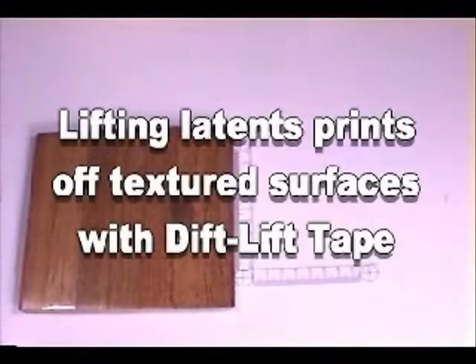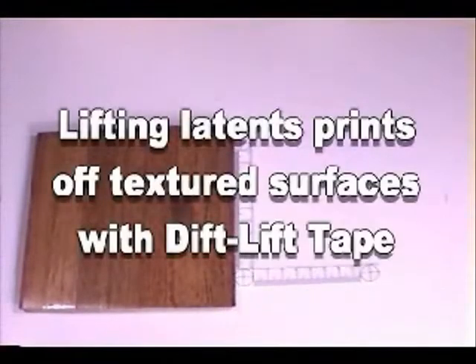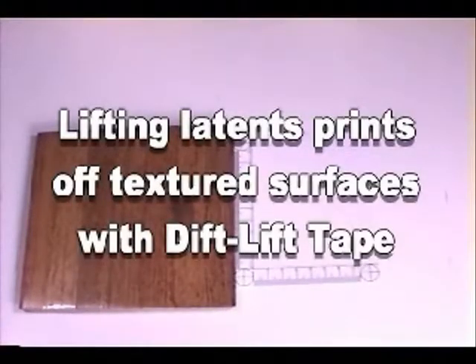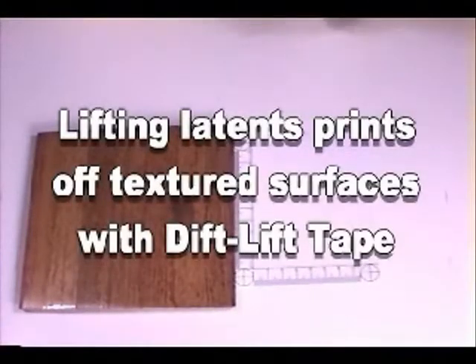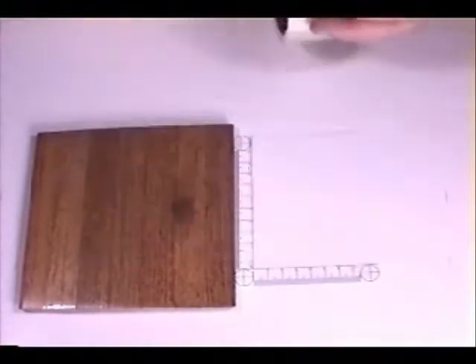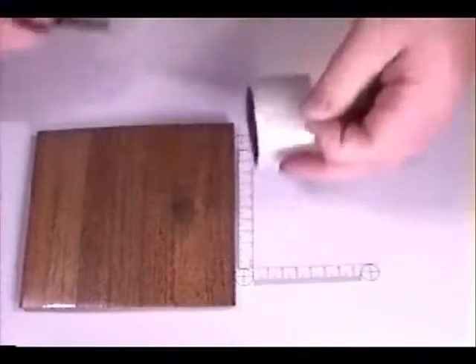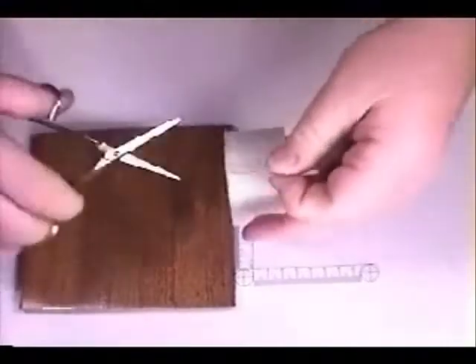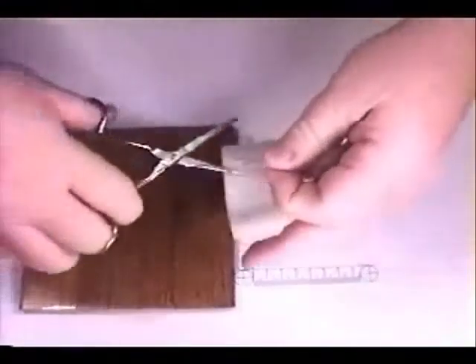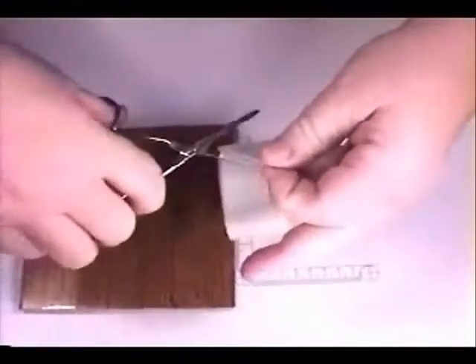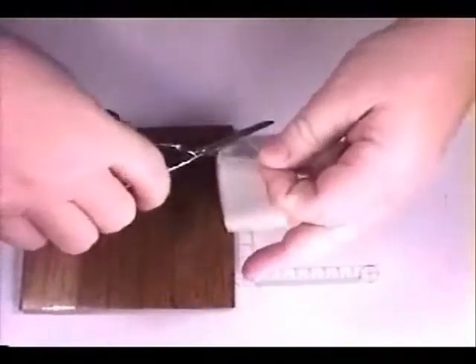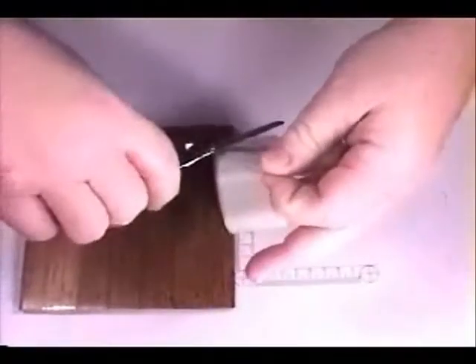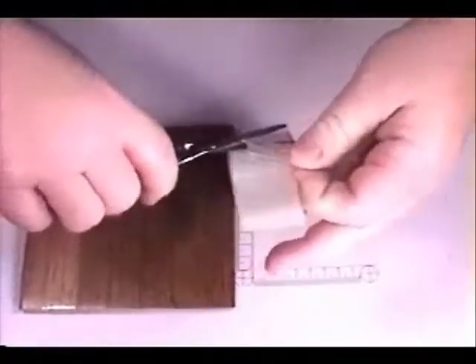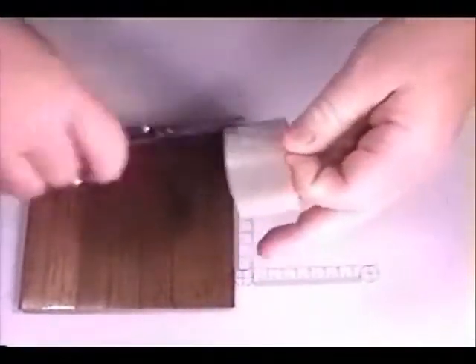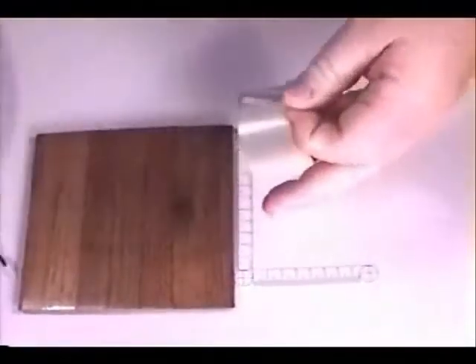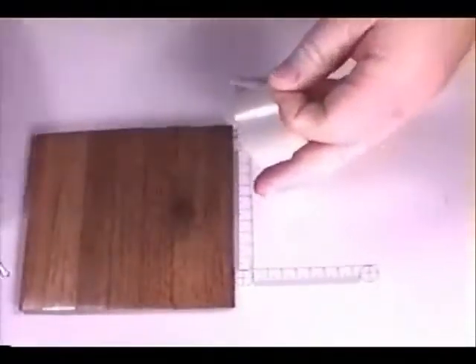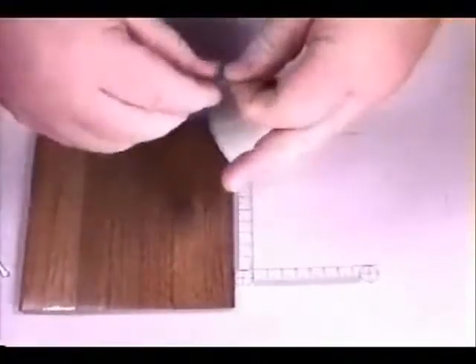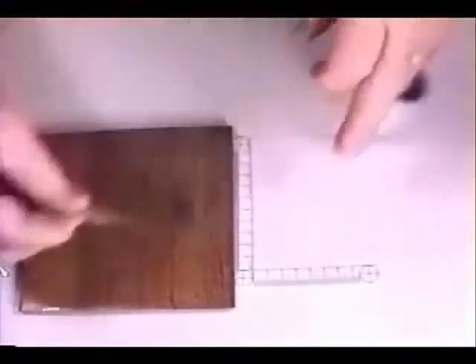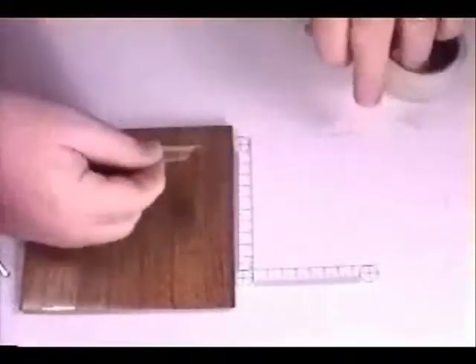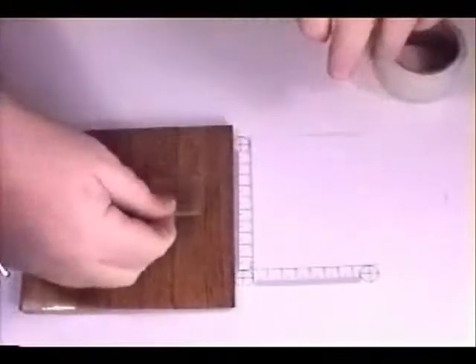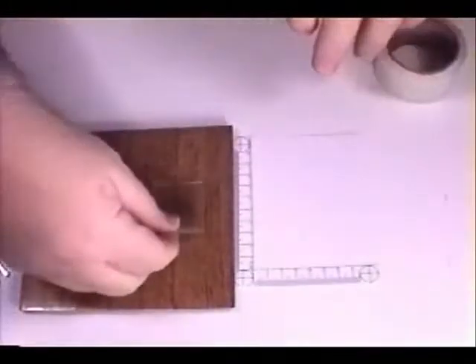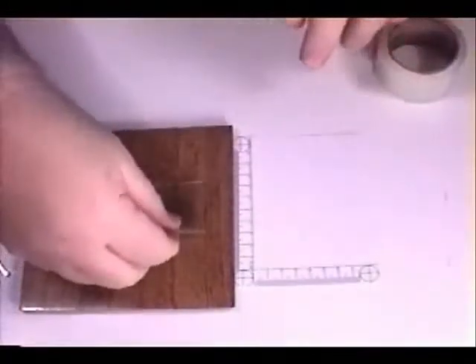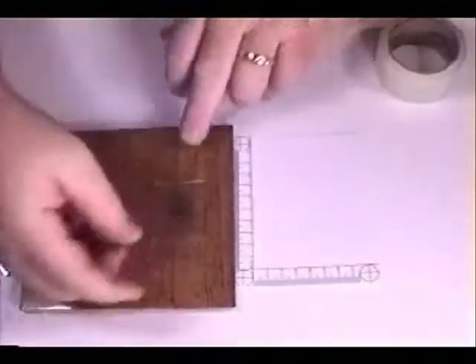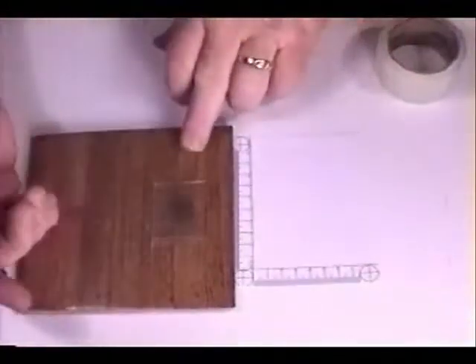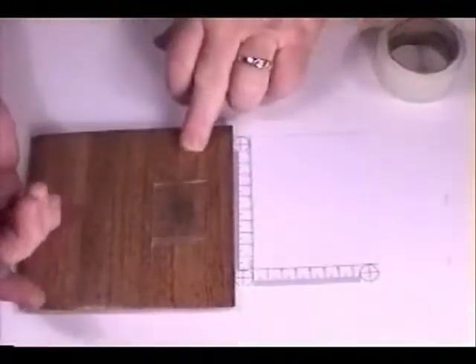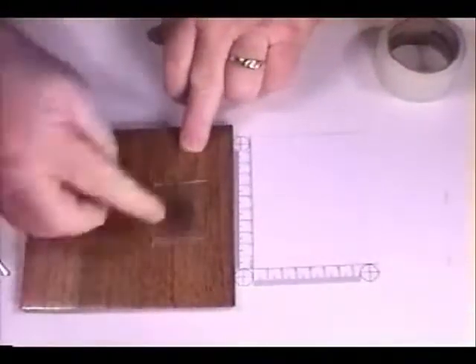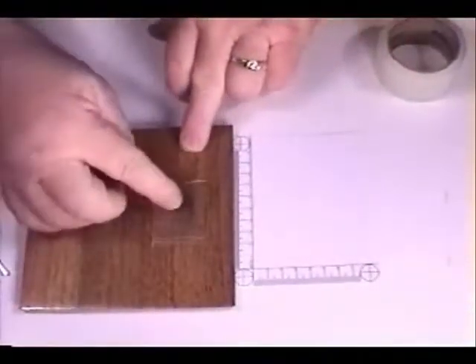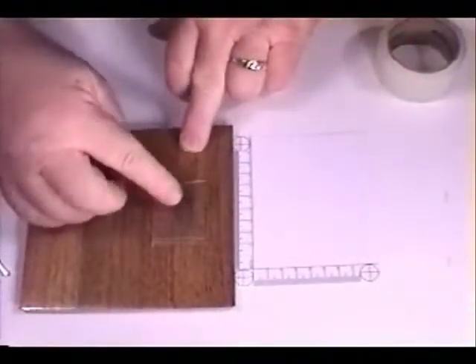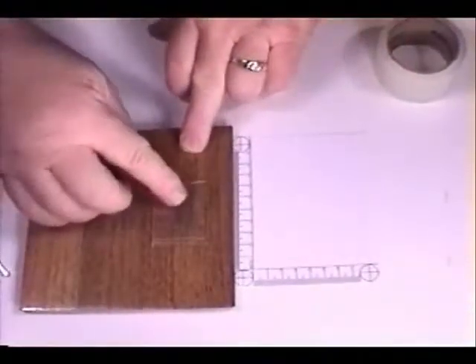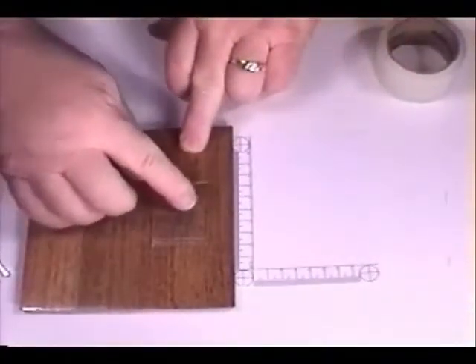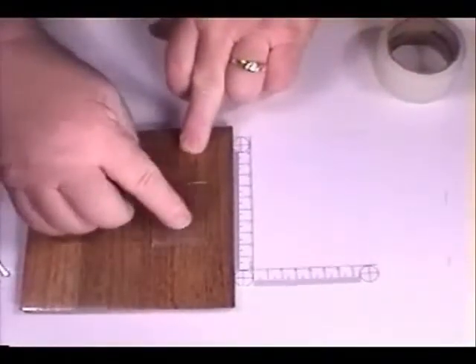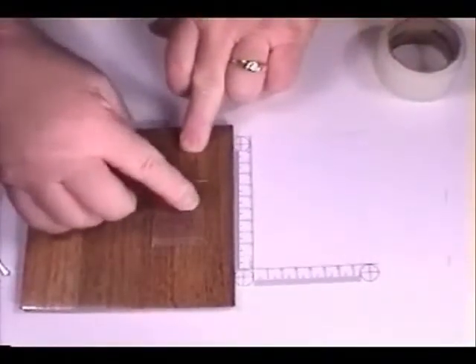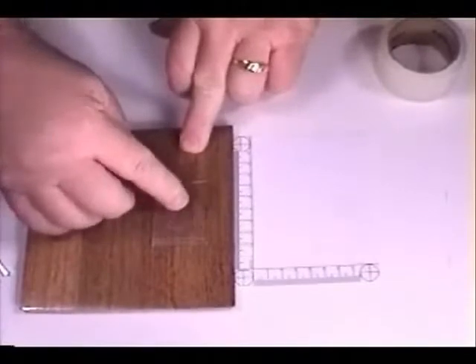In lifting prints off a textured surface, use lift tape. Cut a section of tape of the appropriate size for the latent lift. Place the tape on the surface, then use your index finger to firmly press on the tape.